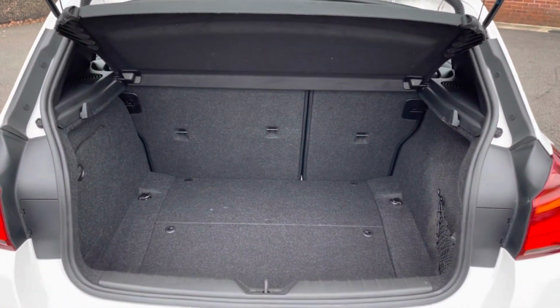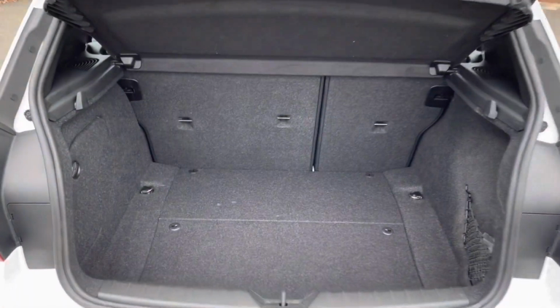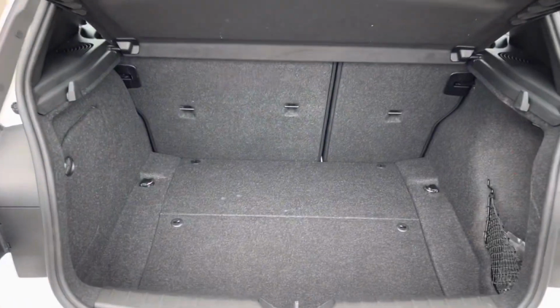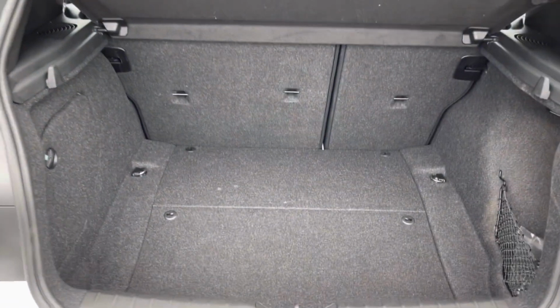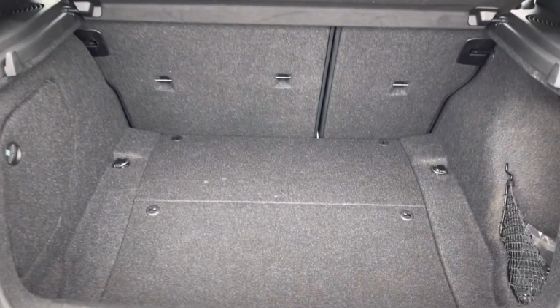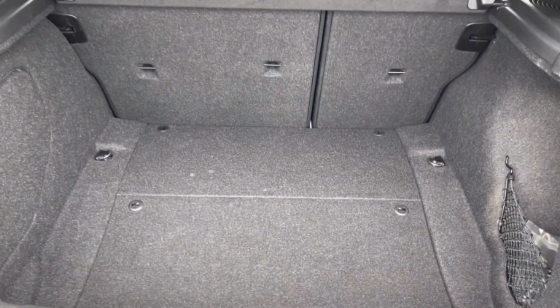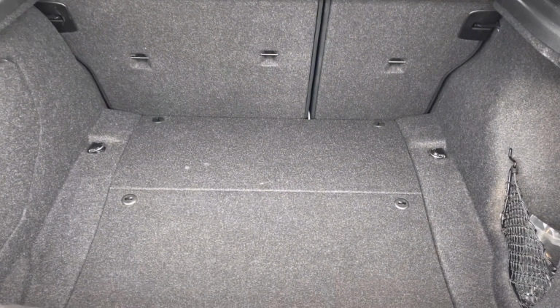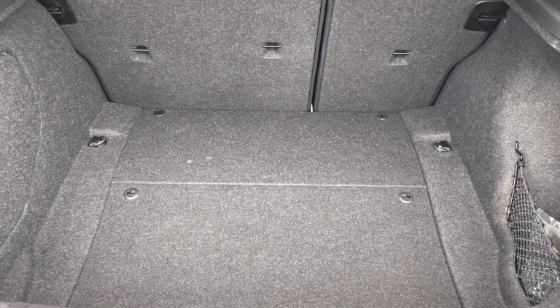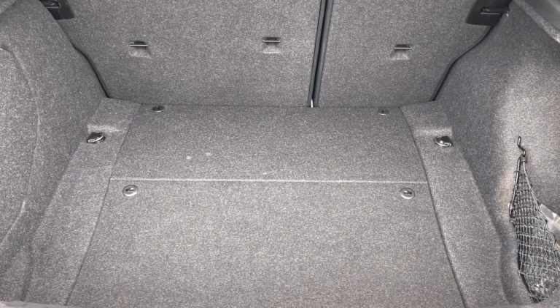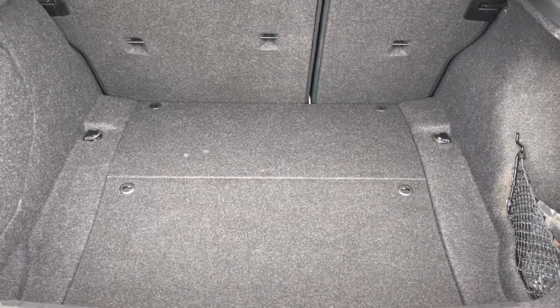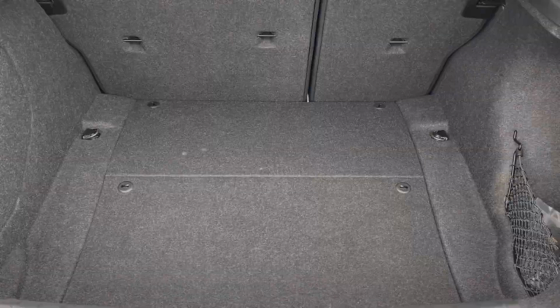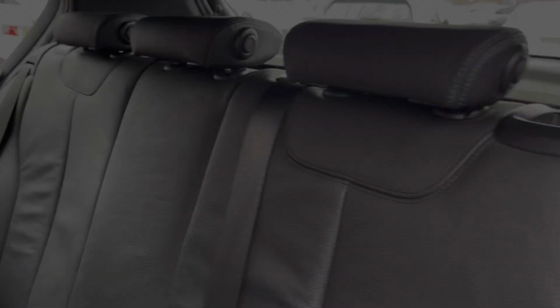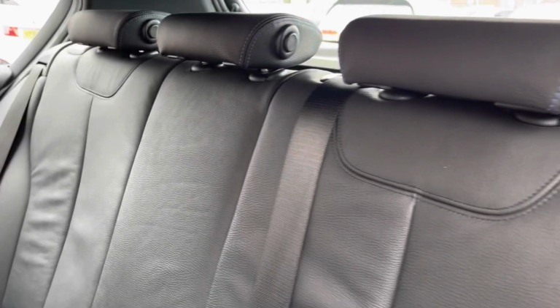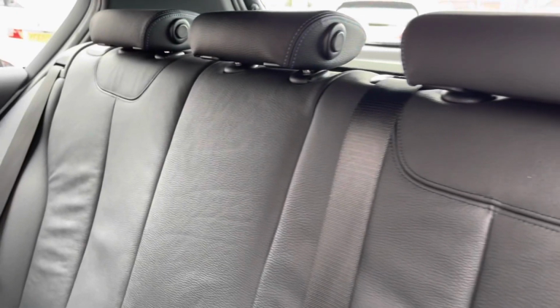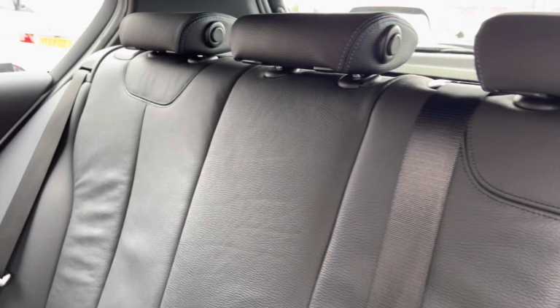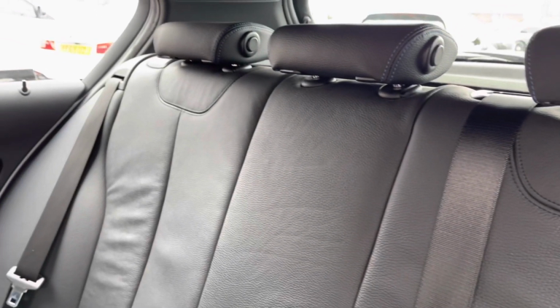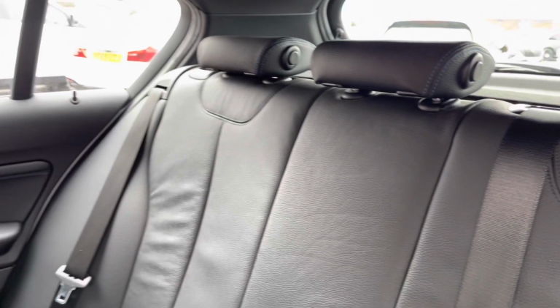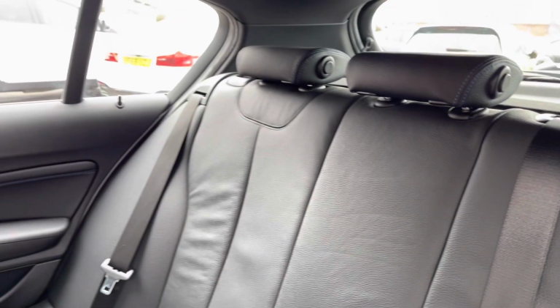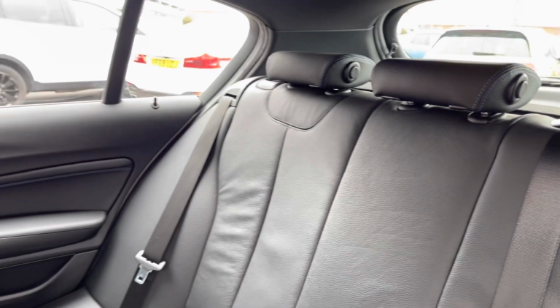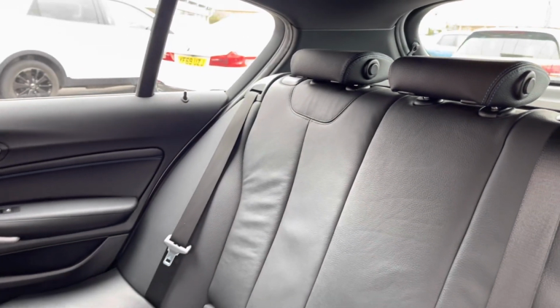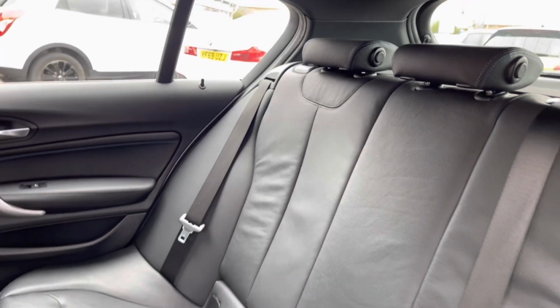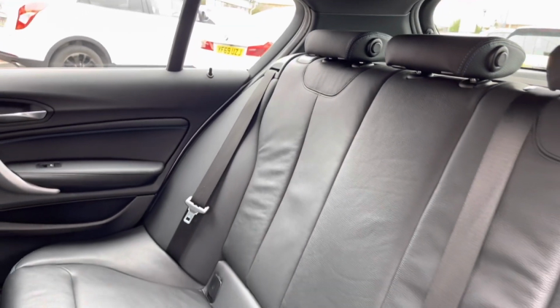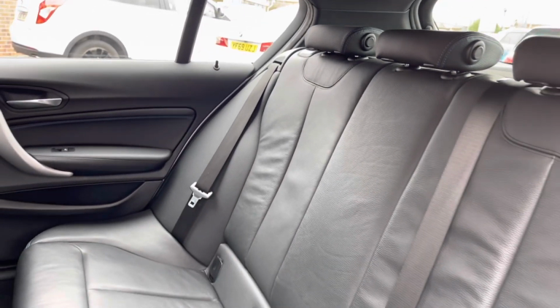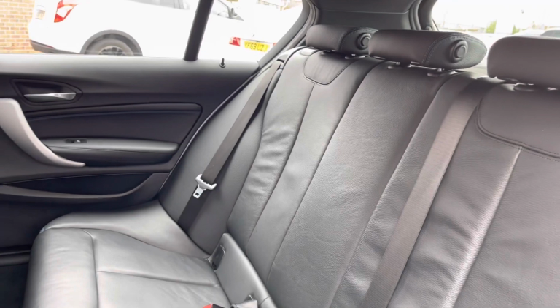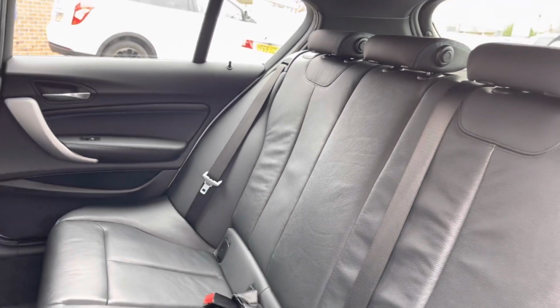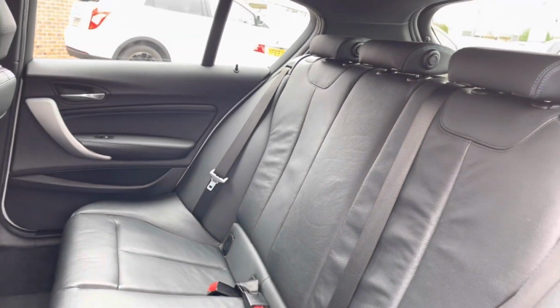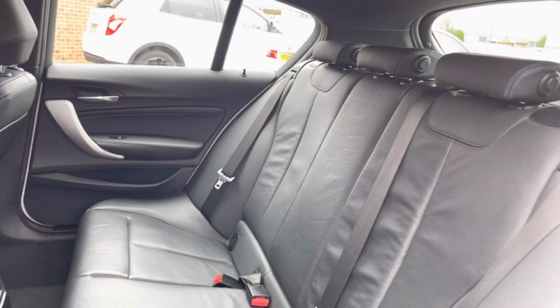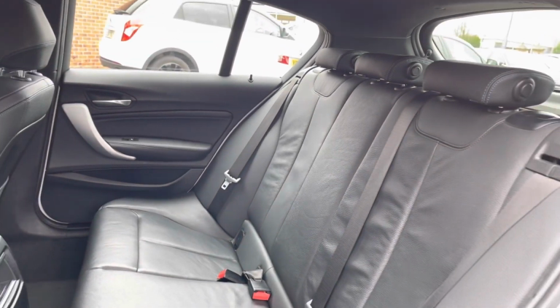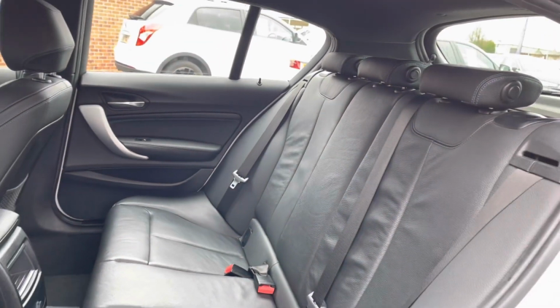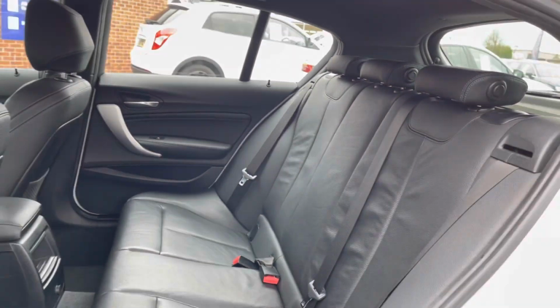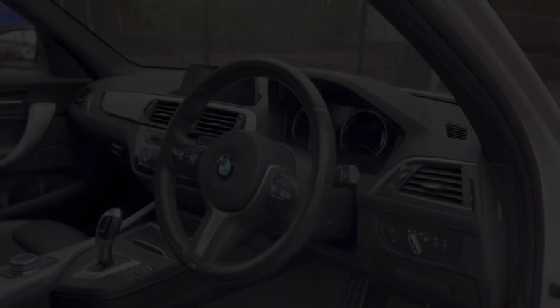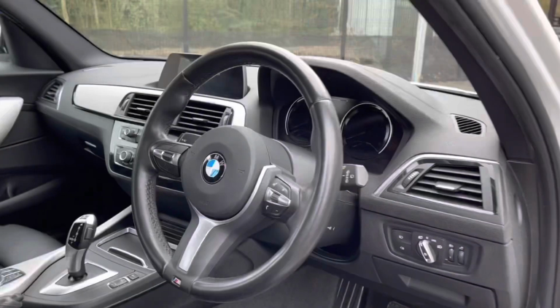As you can see here, you do have a very spacious boot — enough space for multiple suitcases and all your weekly shopping. The rear seats do come with a full leather upholstered finish and you also have your ISOFIX fittings on either side.